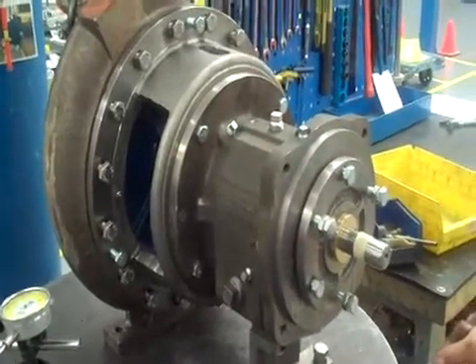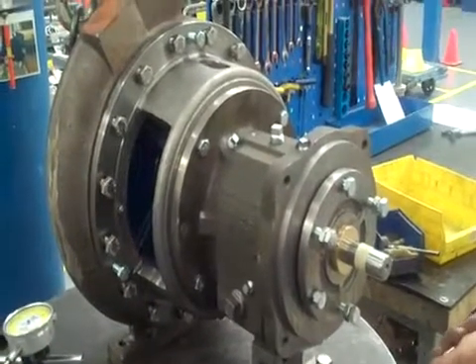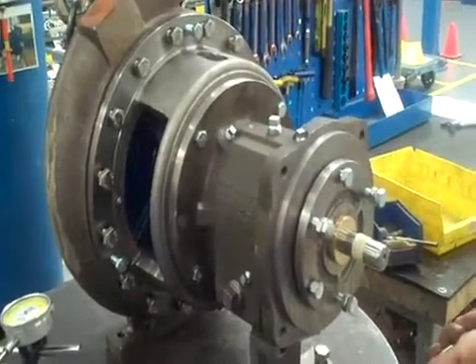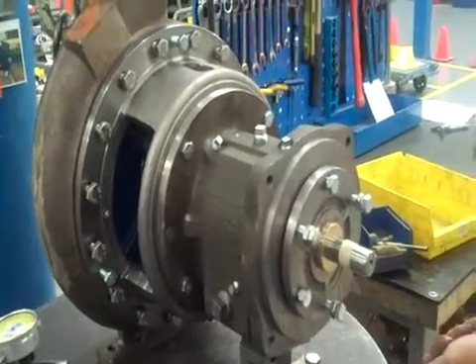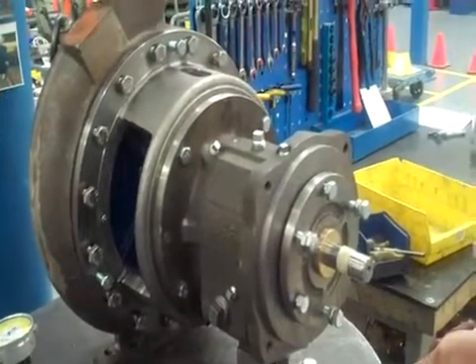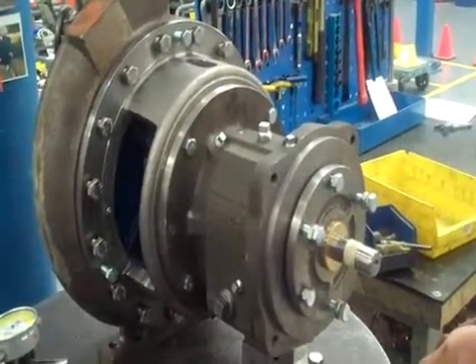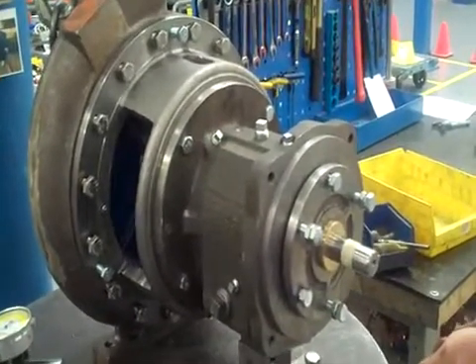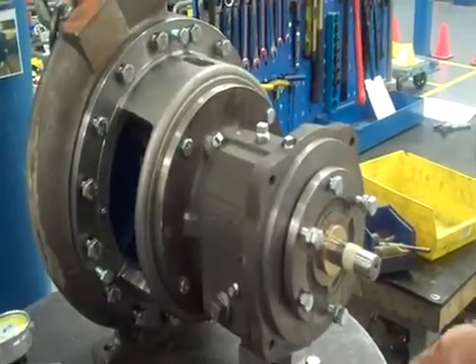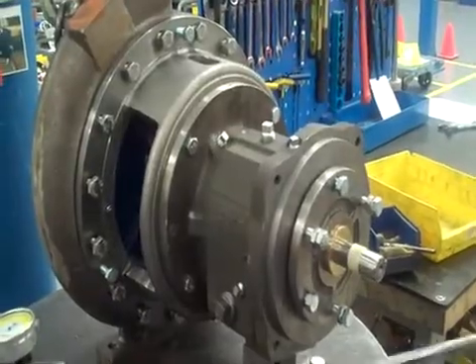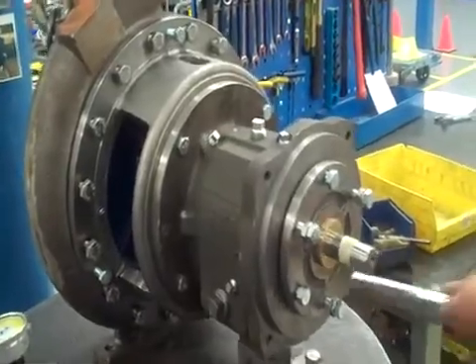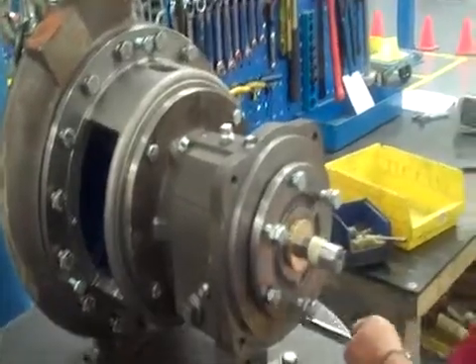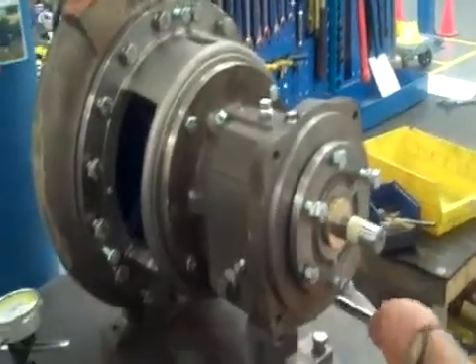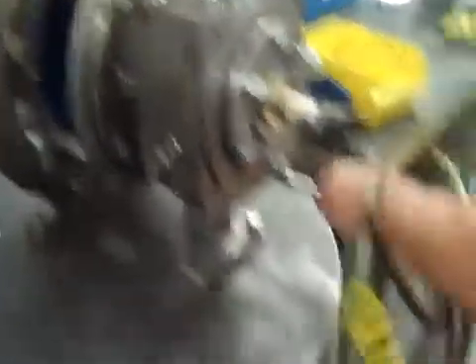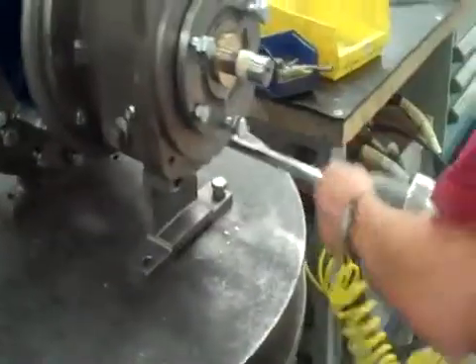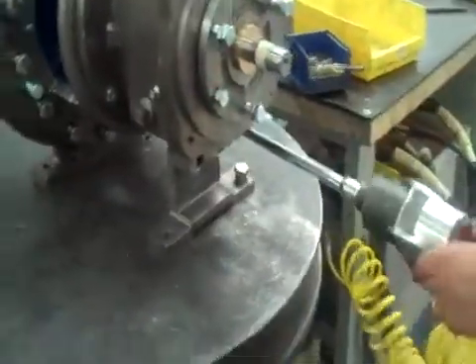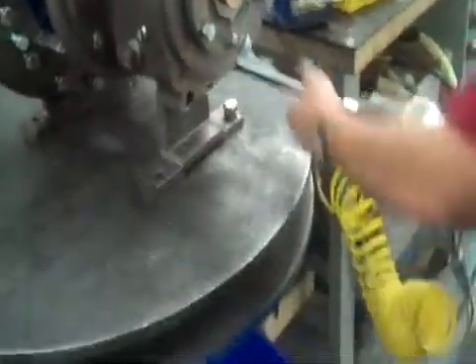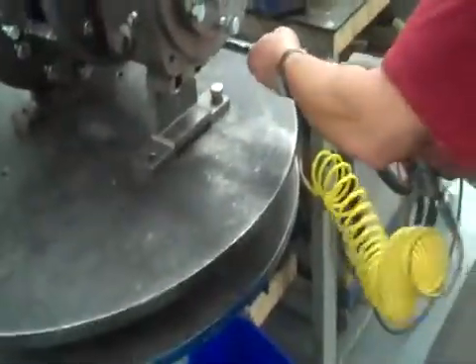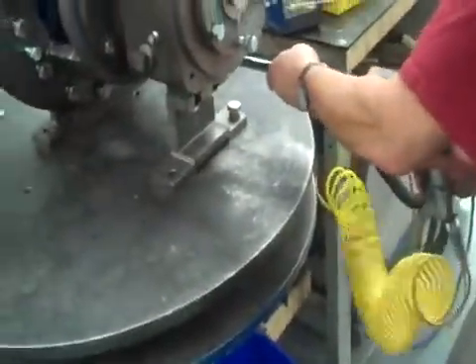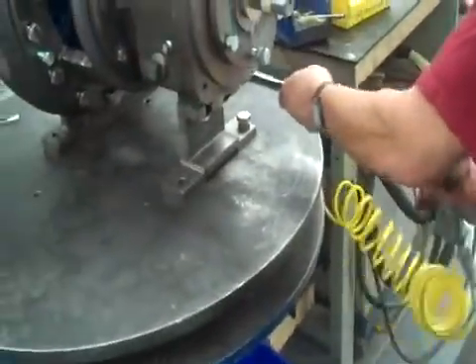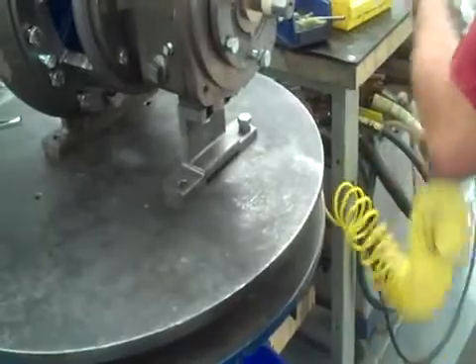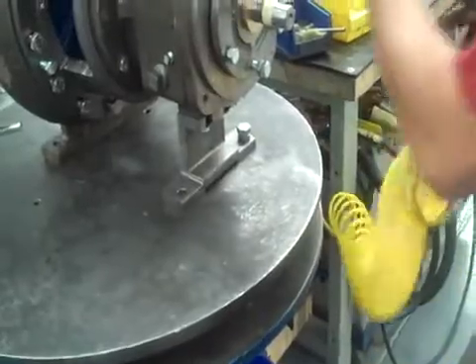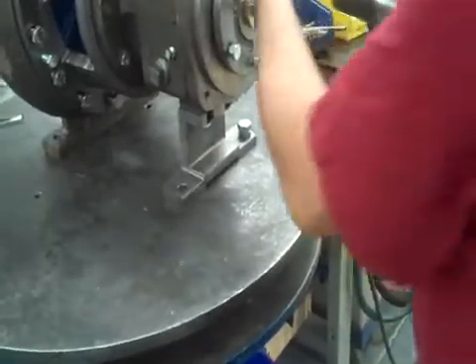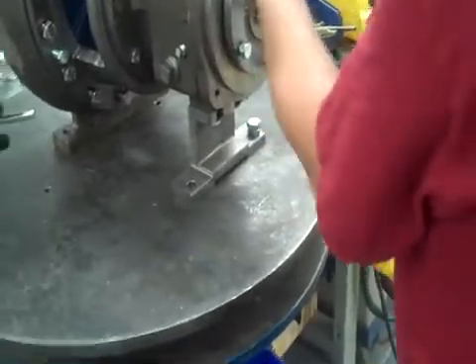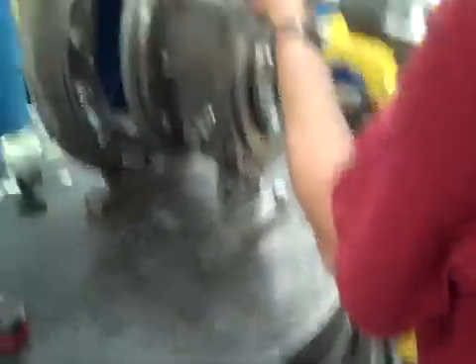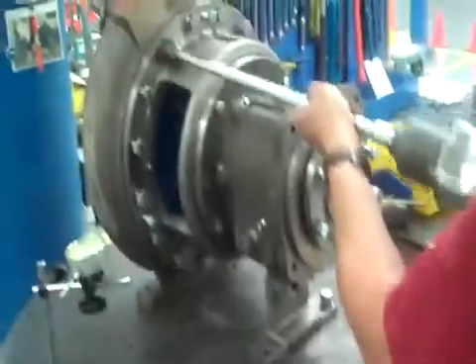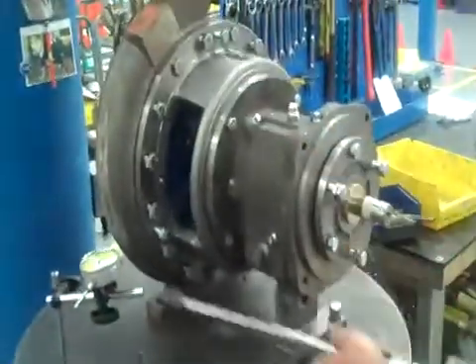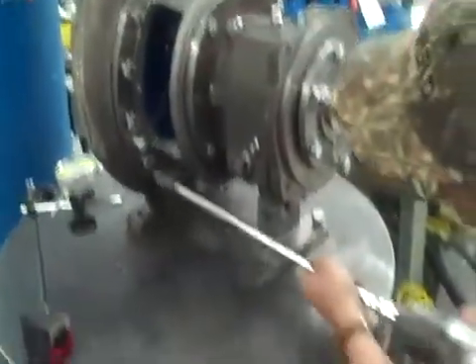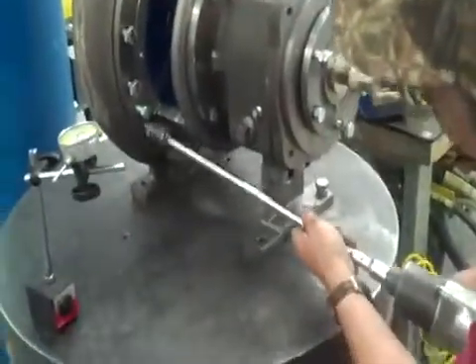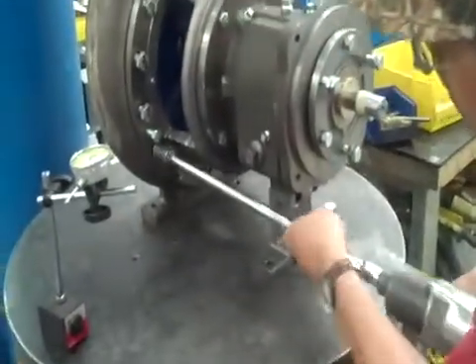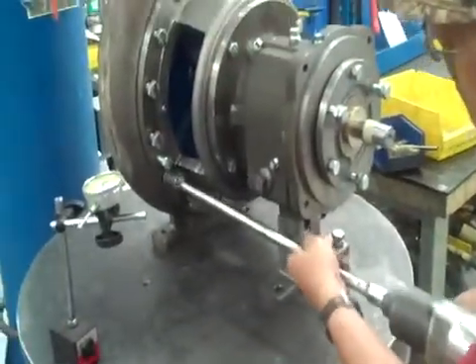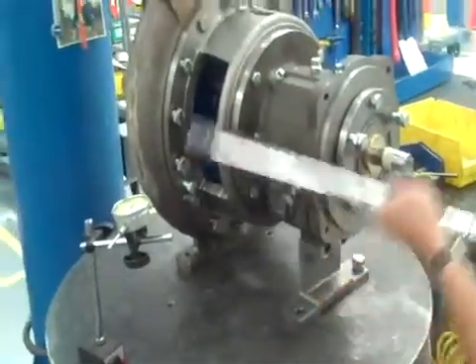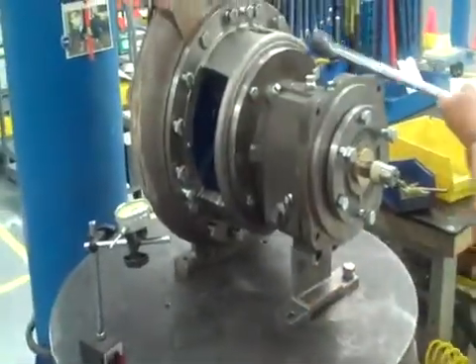I'll use the torque pattern. I like to start off at the bottom.